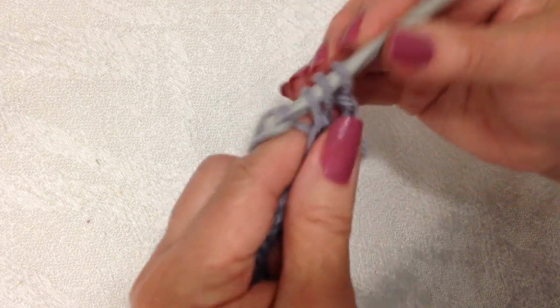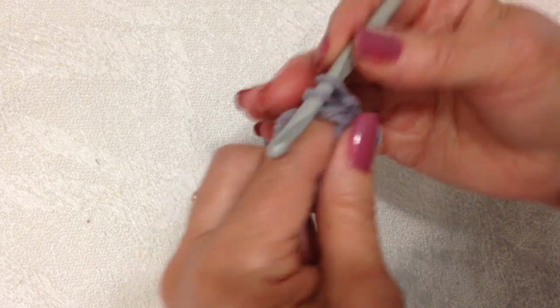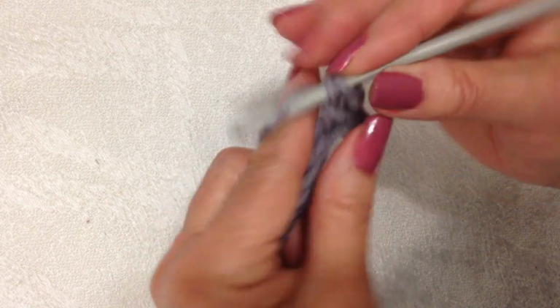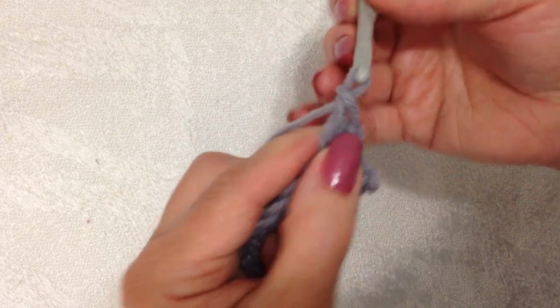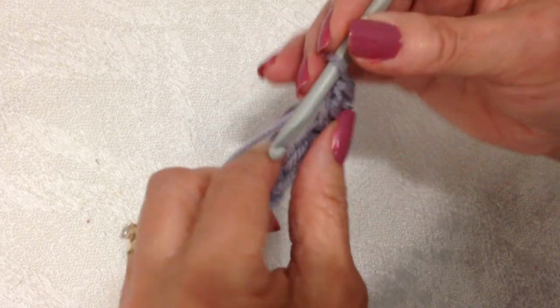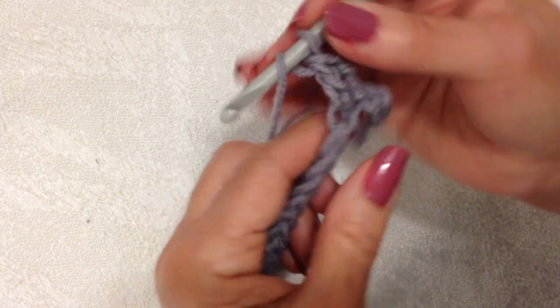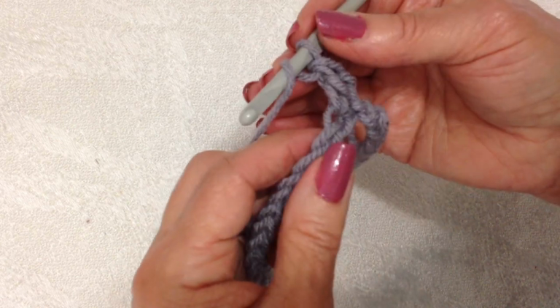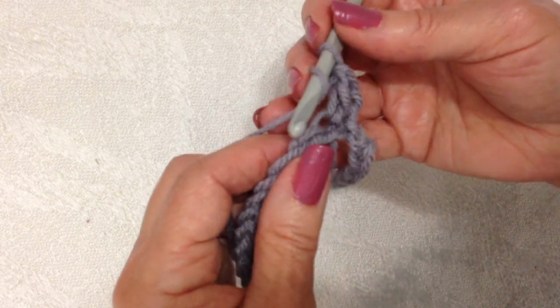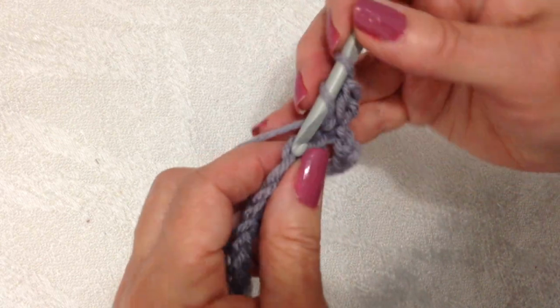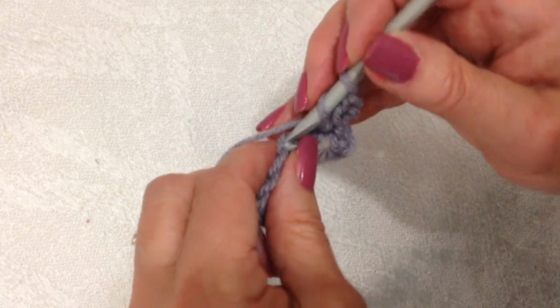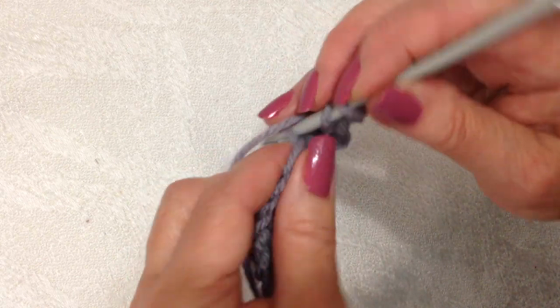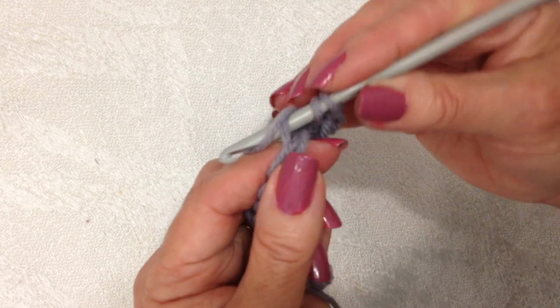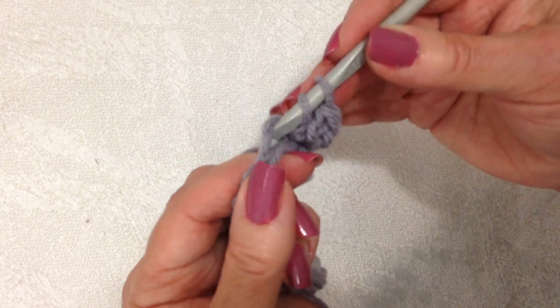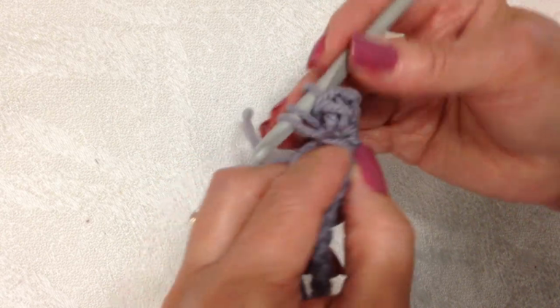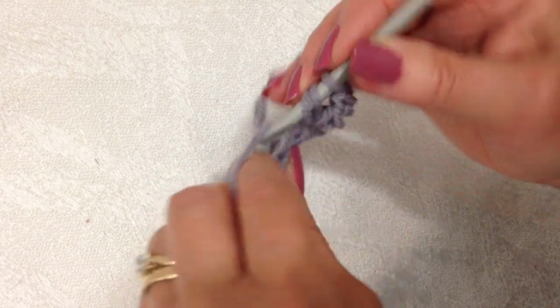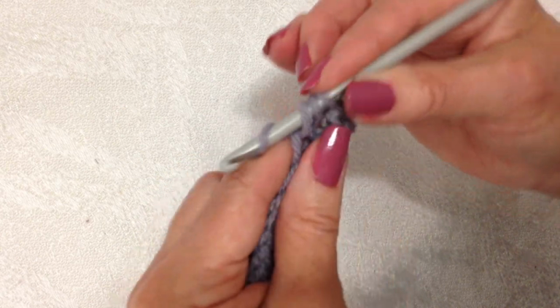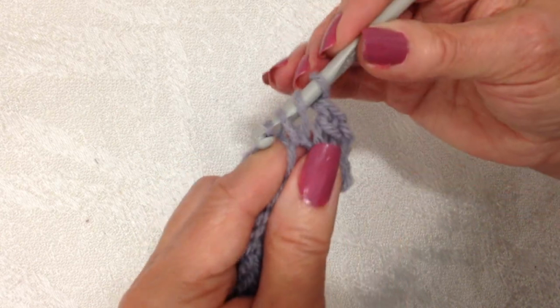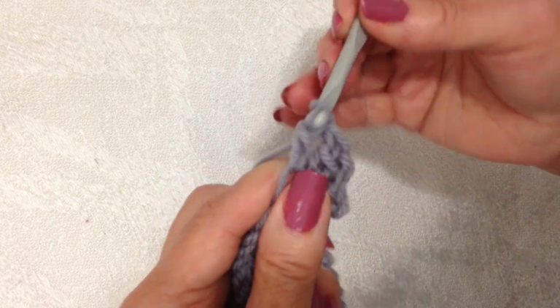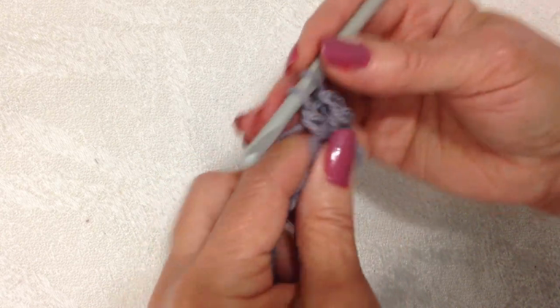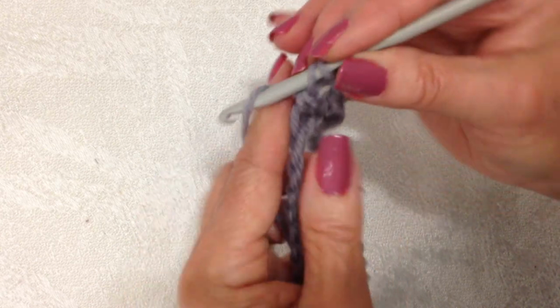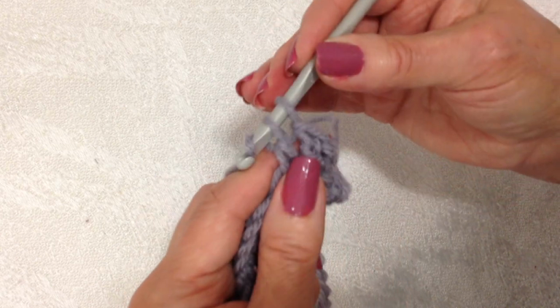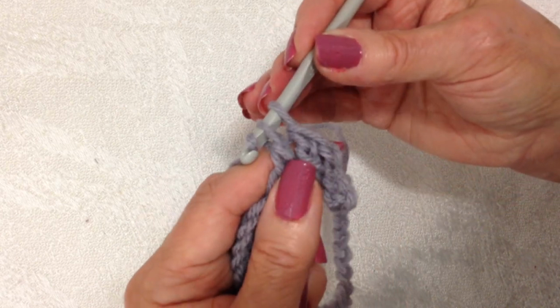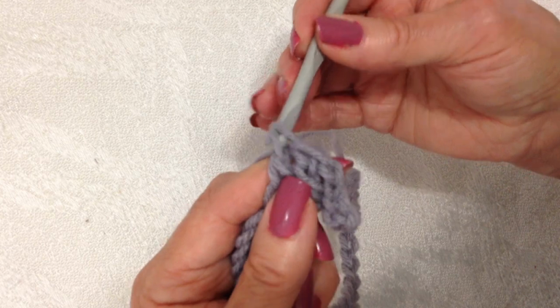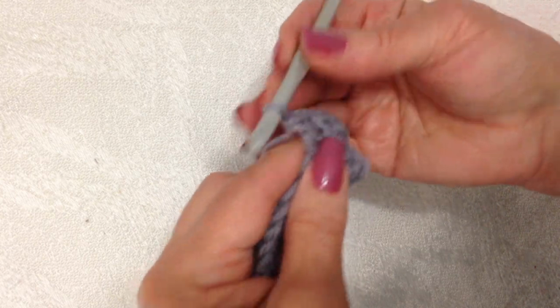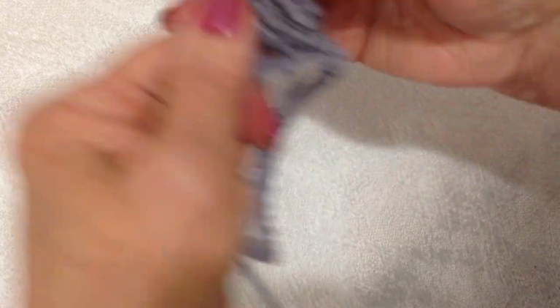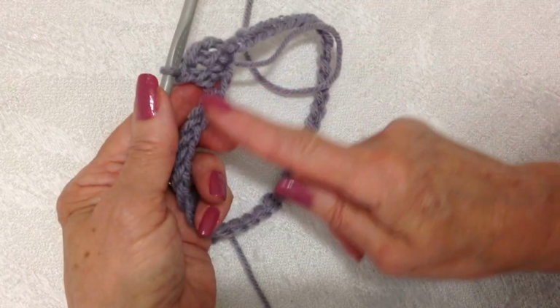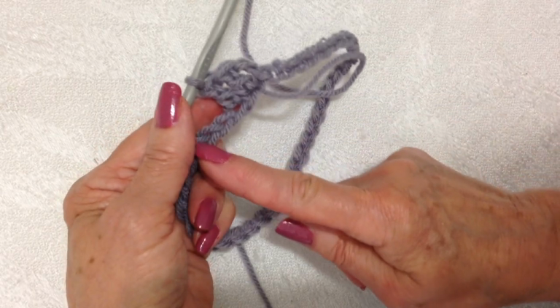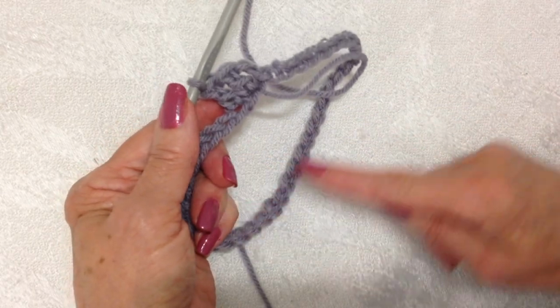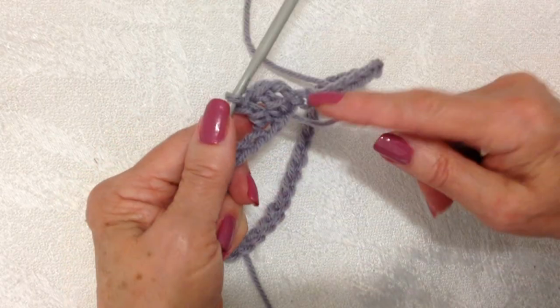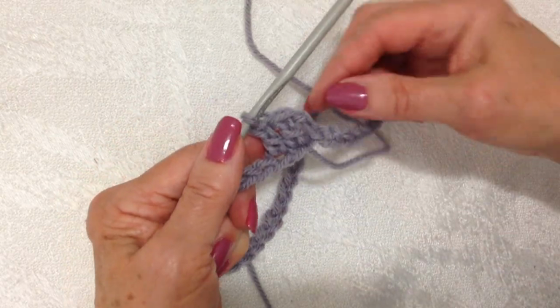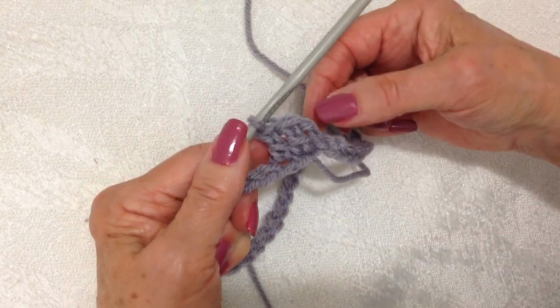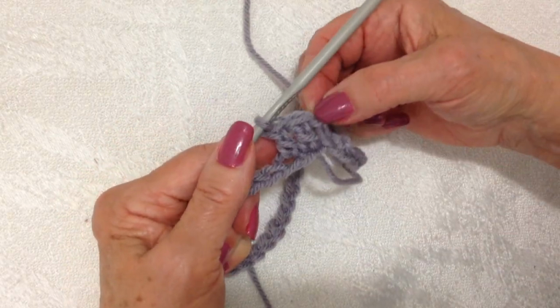I'm going to double crochet in each stitch around. To make a double crochet: yarn around the hook, insert the hook through the stitch, pick up the yarn, pull it through, pick up the yarn, pull it through two, pick up the yarn, pull it through two. I'm going to work all the way around.